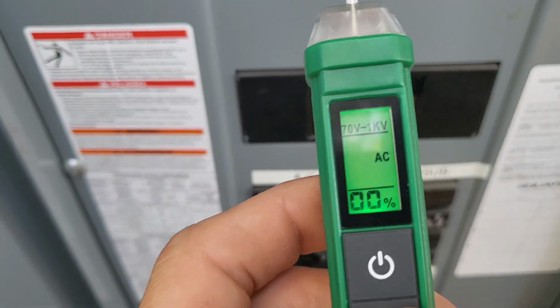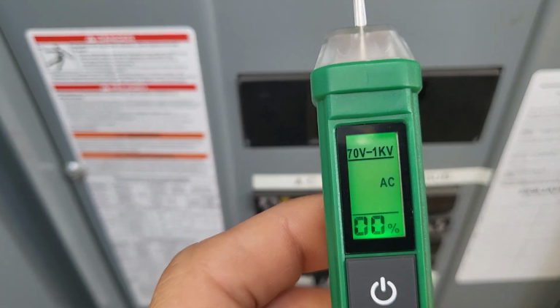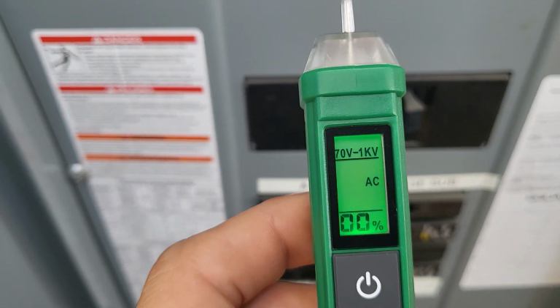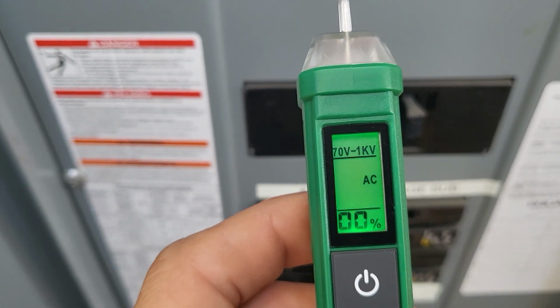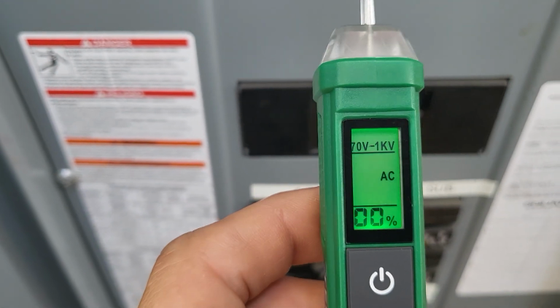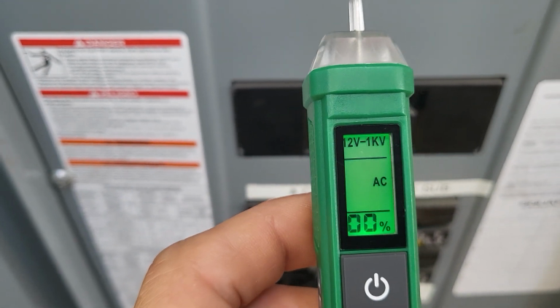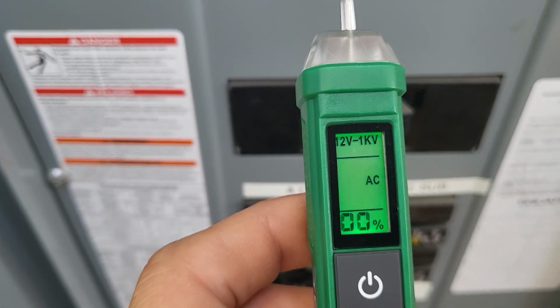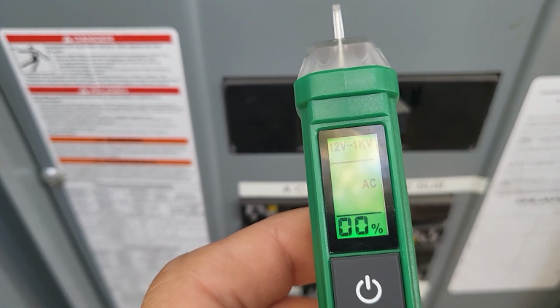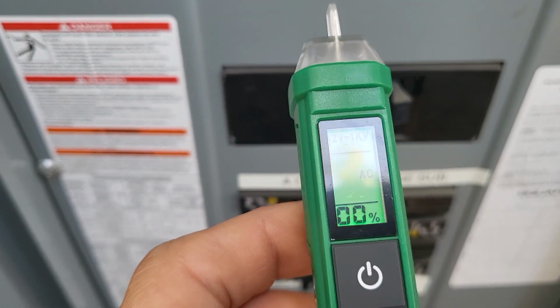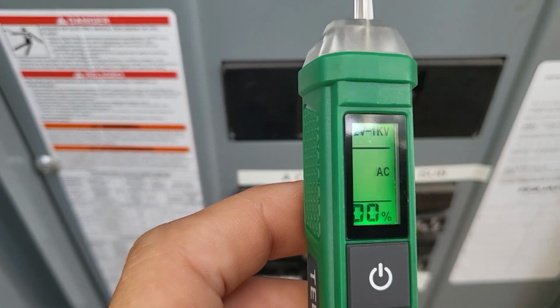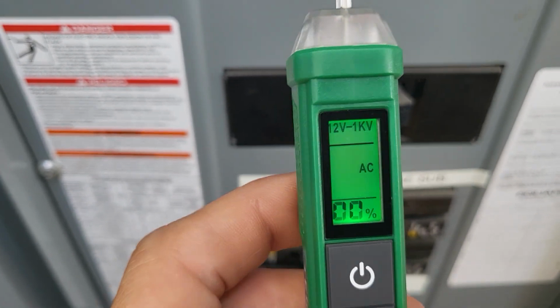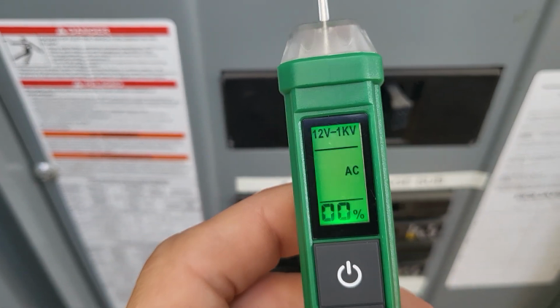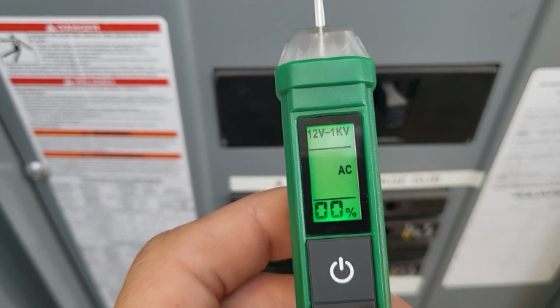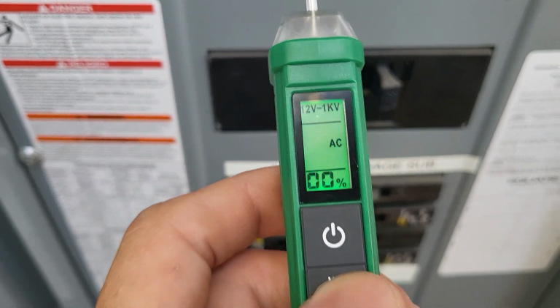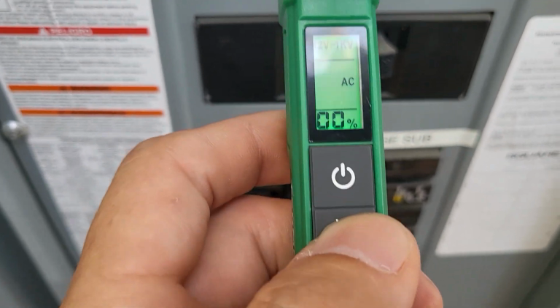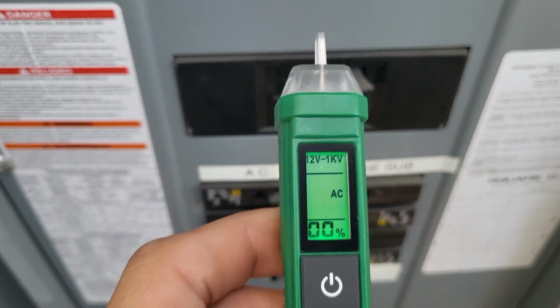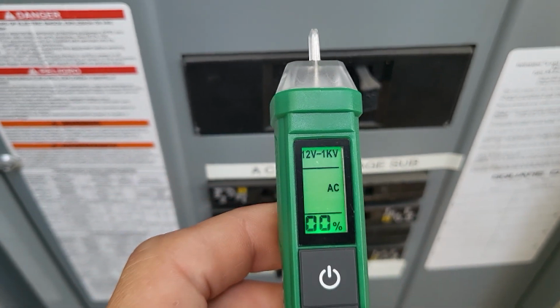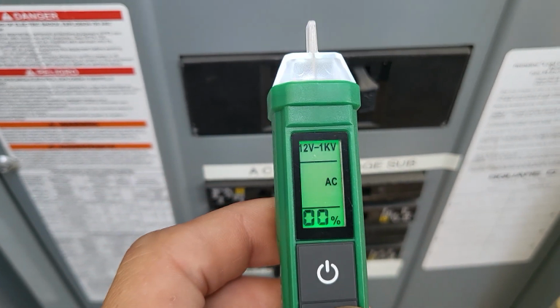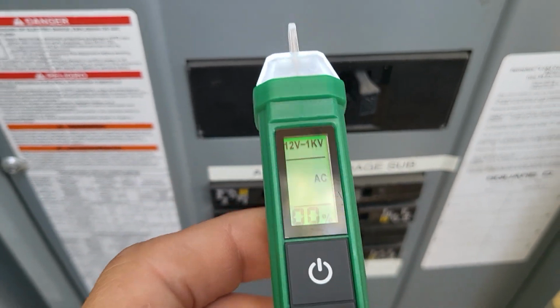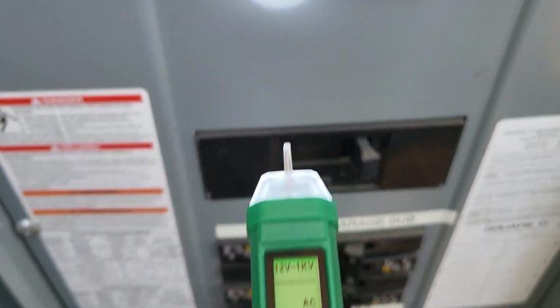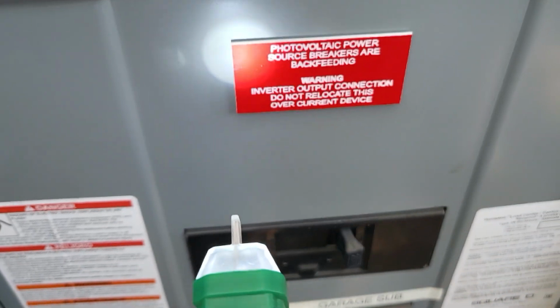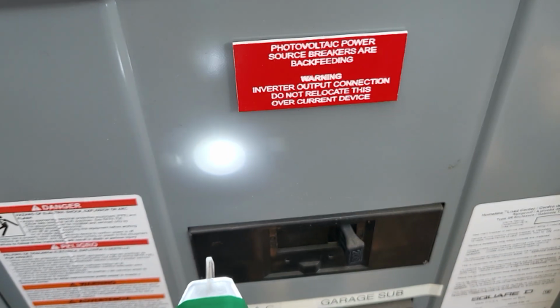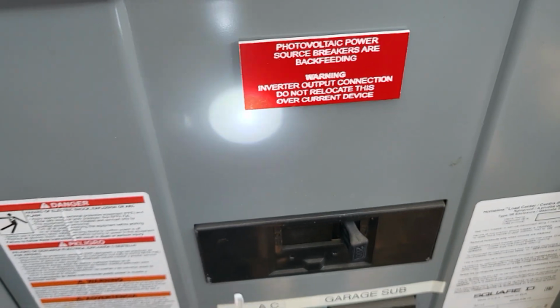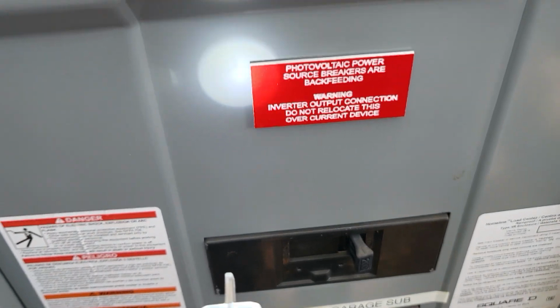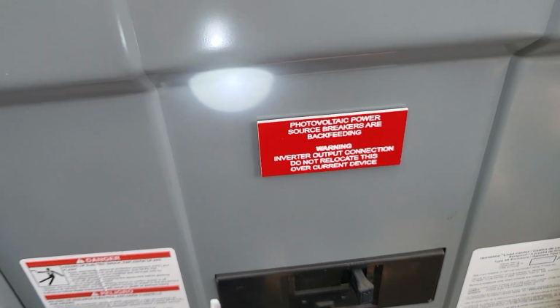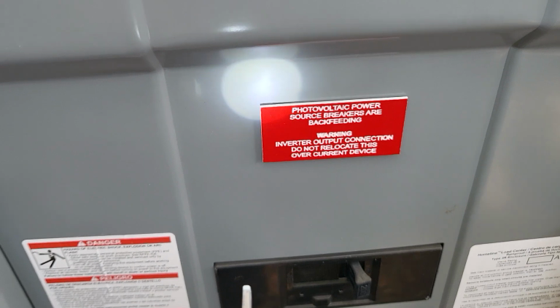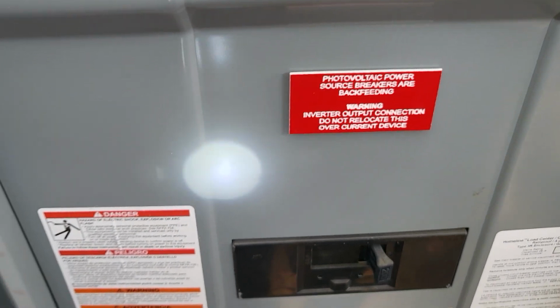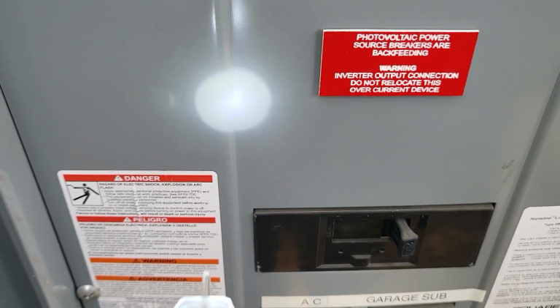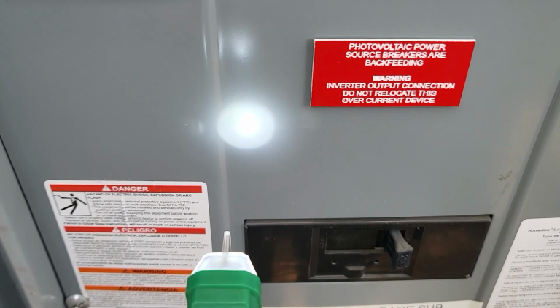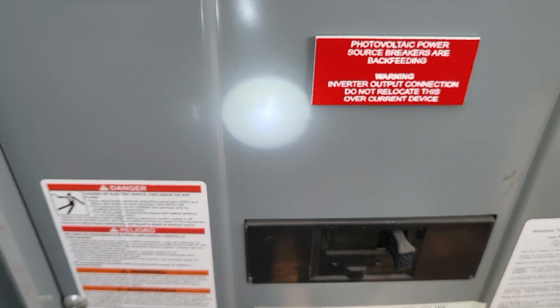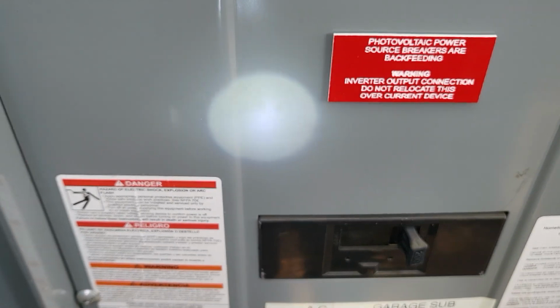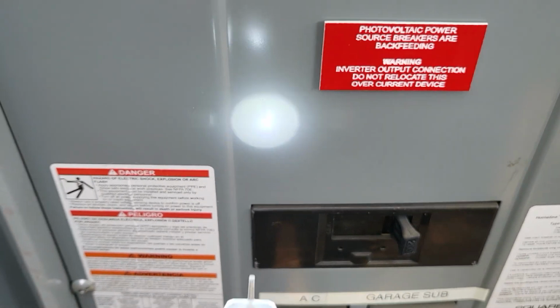You can cycle it down to 70 volts or 12 volts — that's pretty cool. What happens if we hold this button? We get a flashlight. It's fairly bright actually, we're outside. Not half bad.